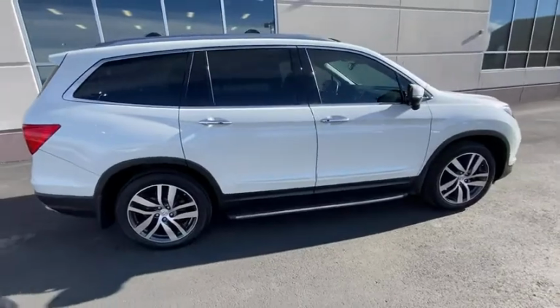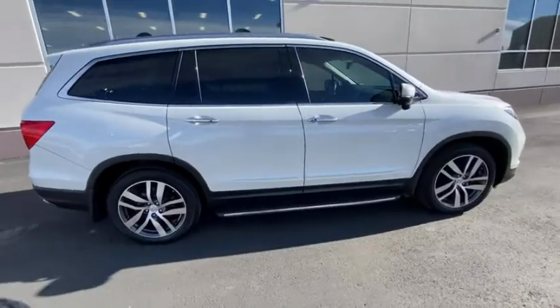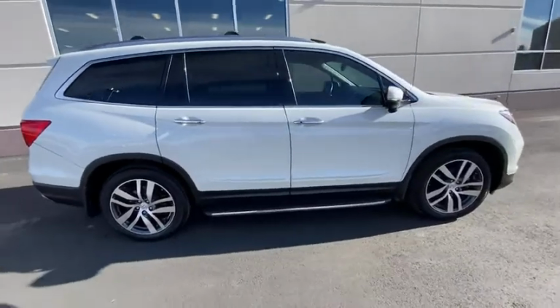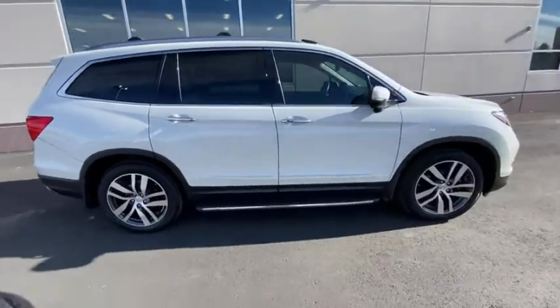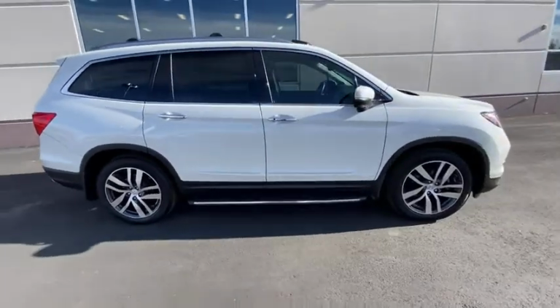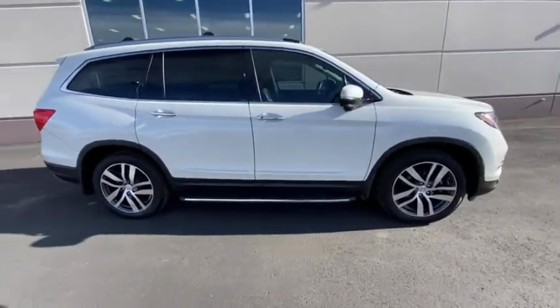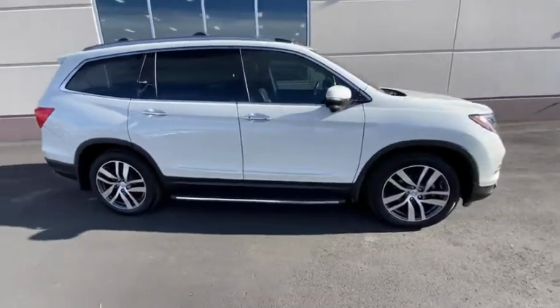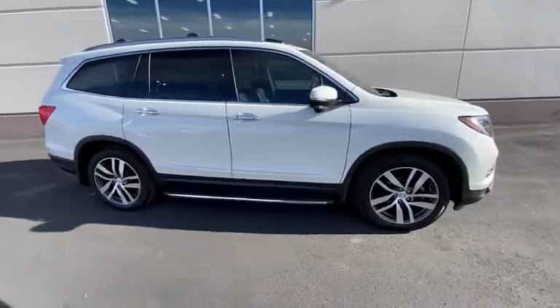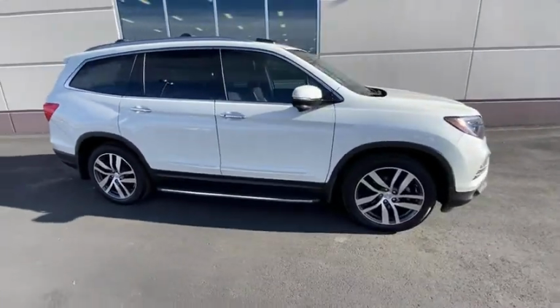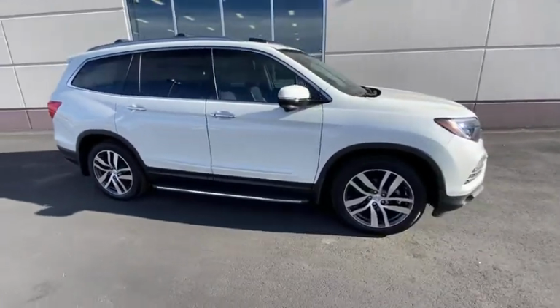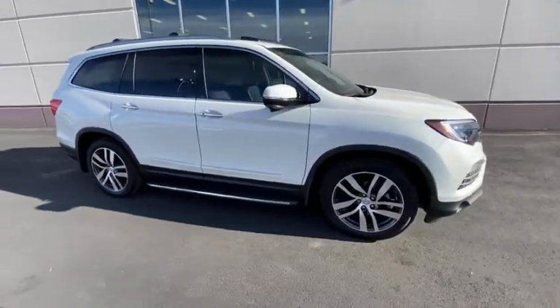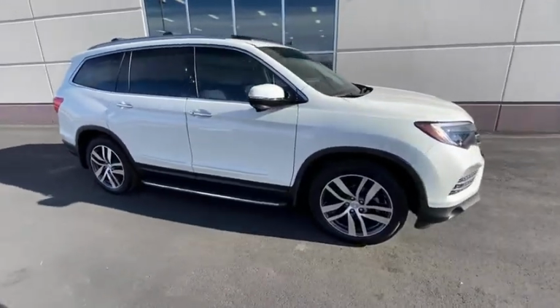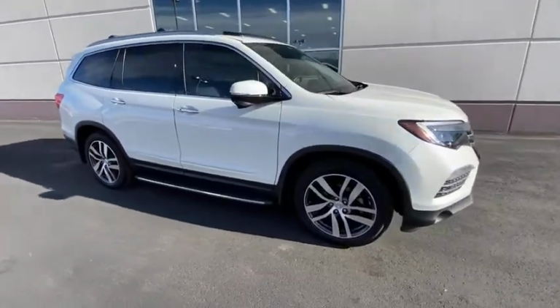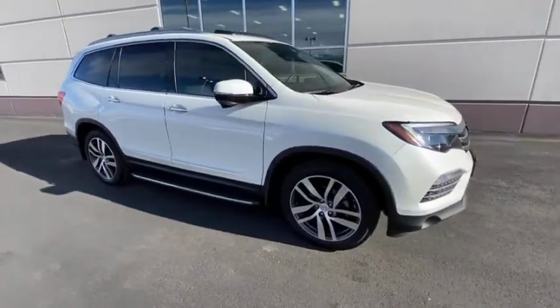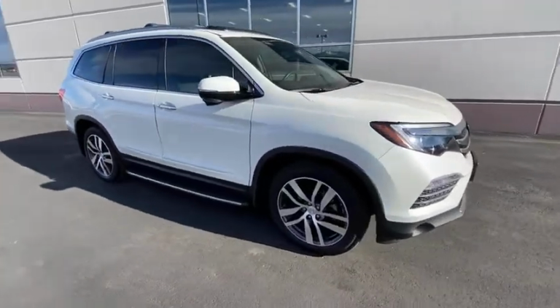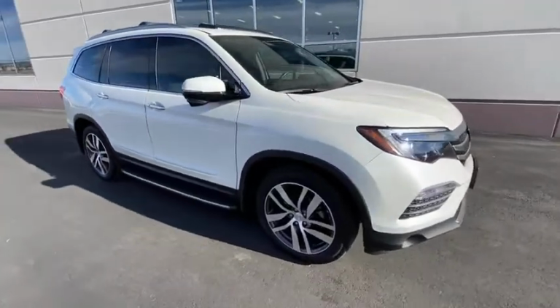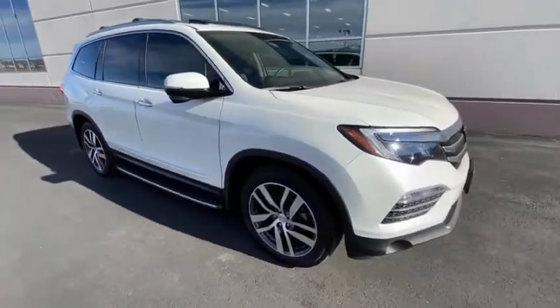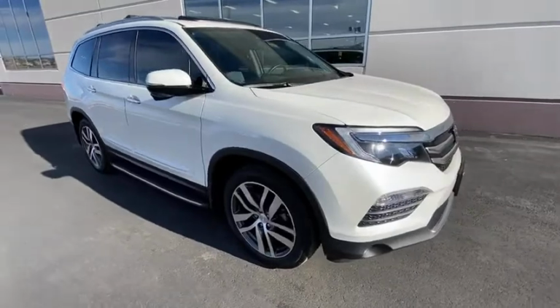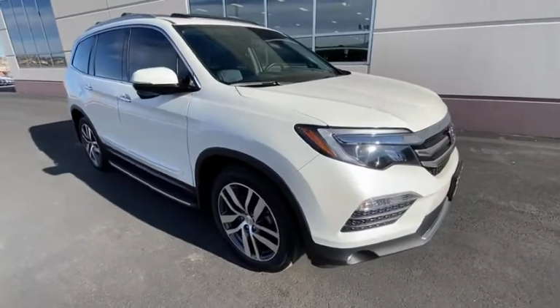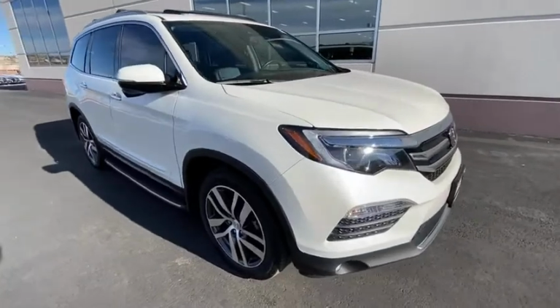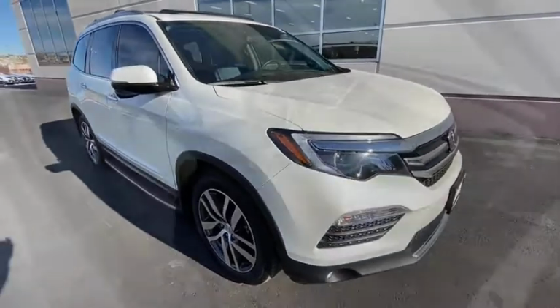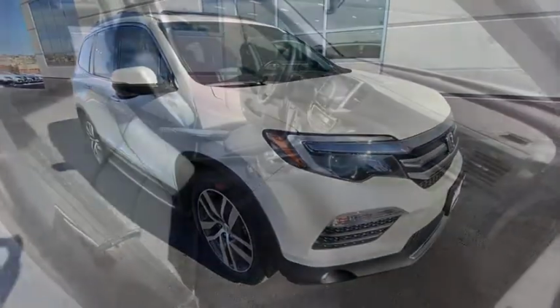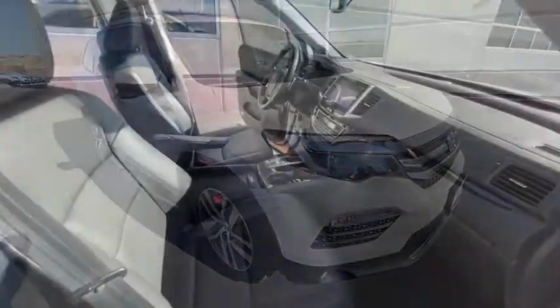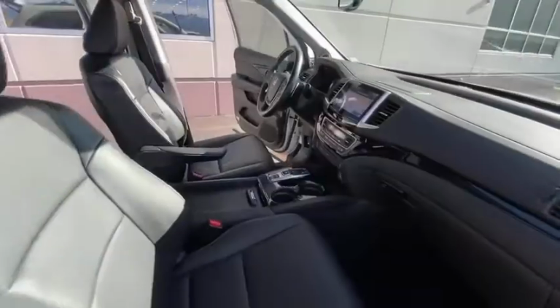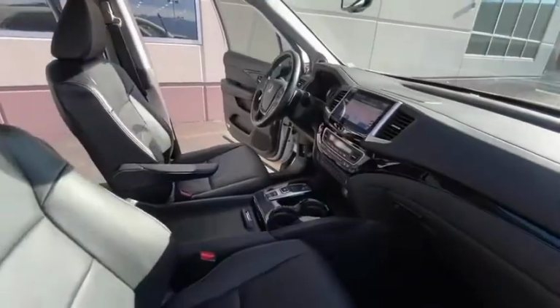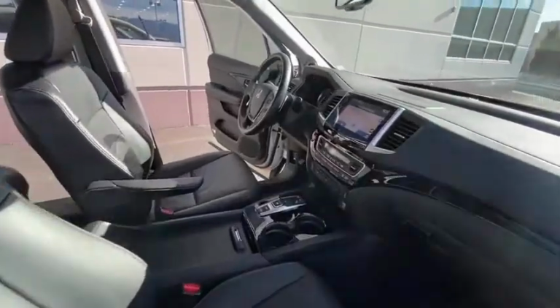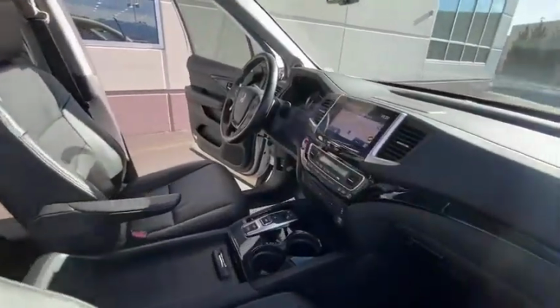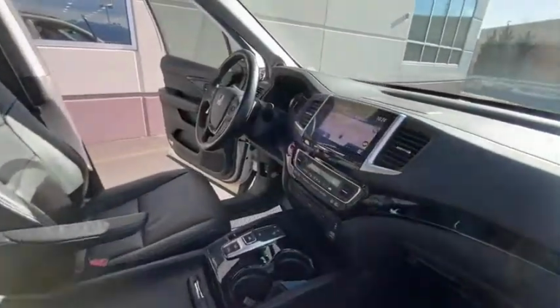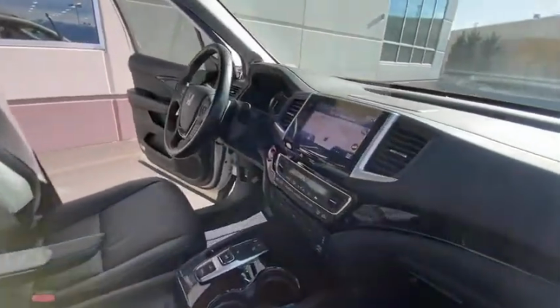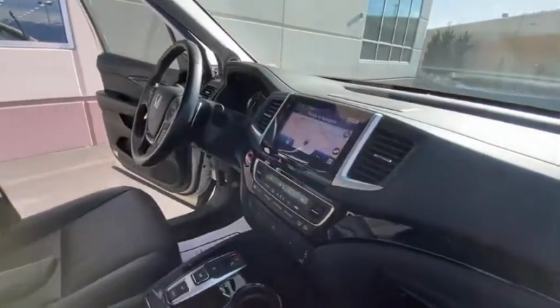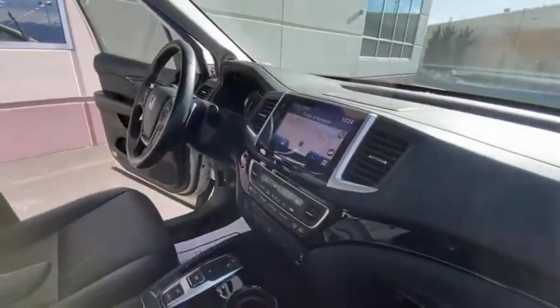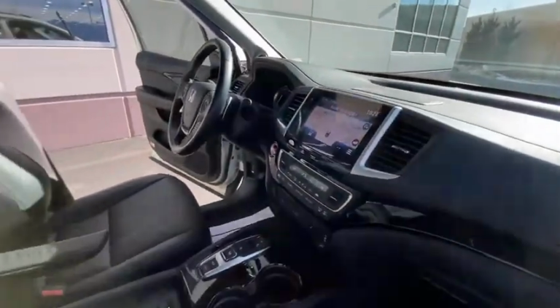Bluetooth, alloy wheels, power steering, four-wheel disc brakes, fog lights, electronic stability control, compass, power windows, security system.